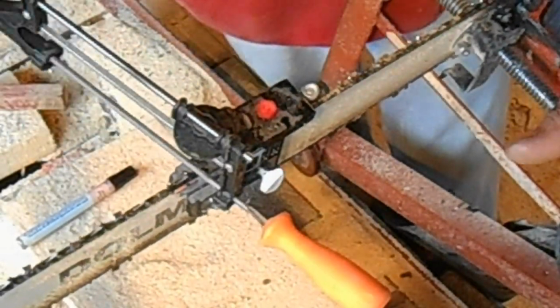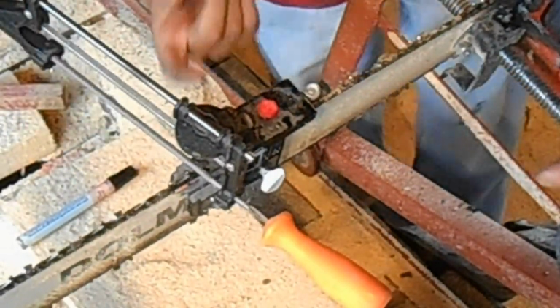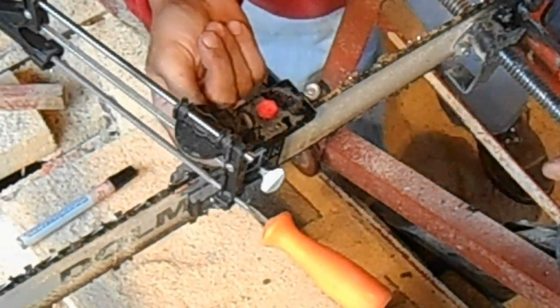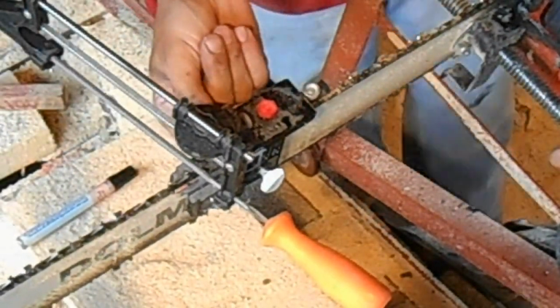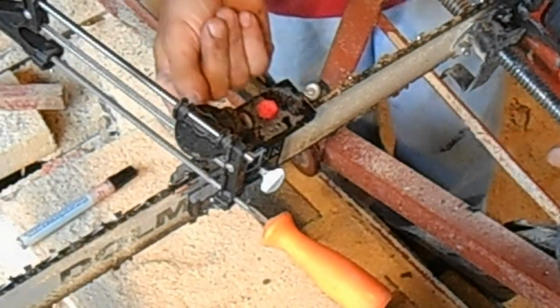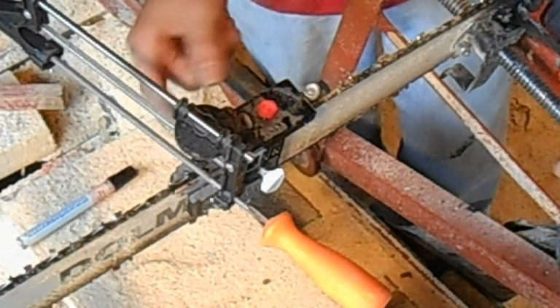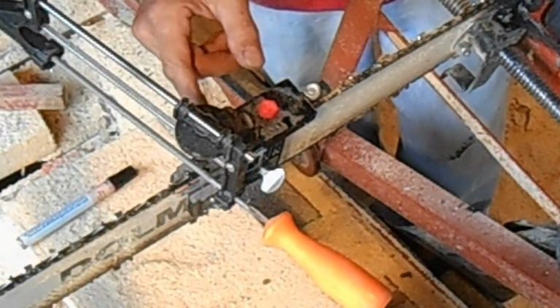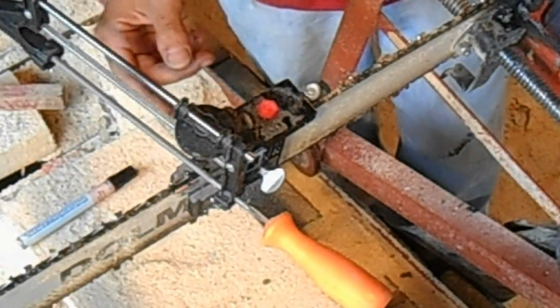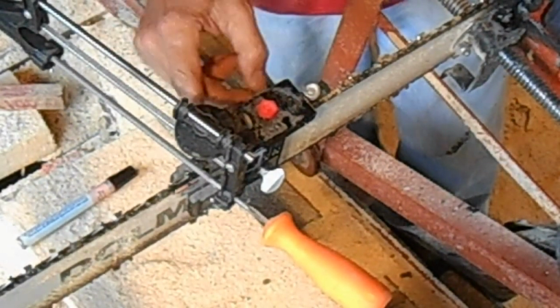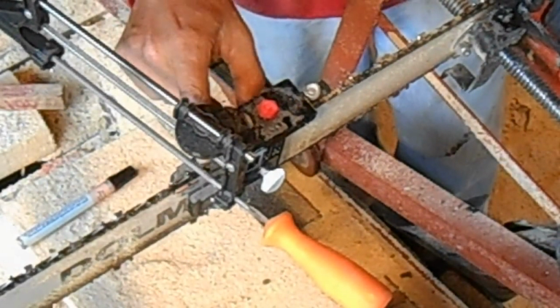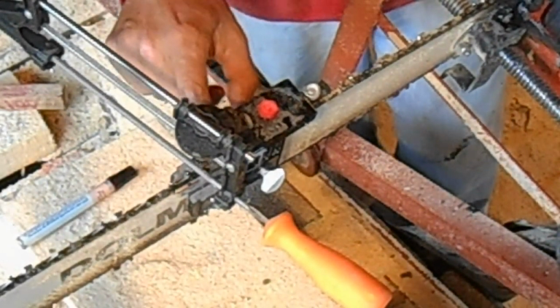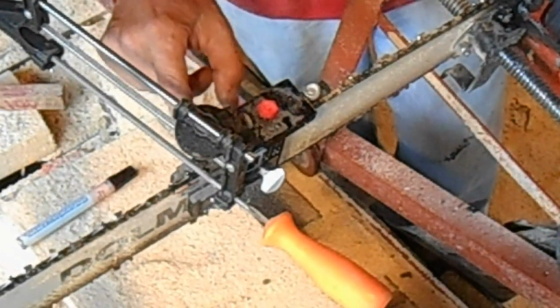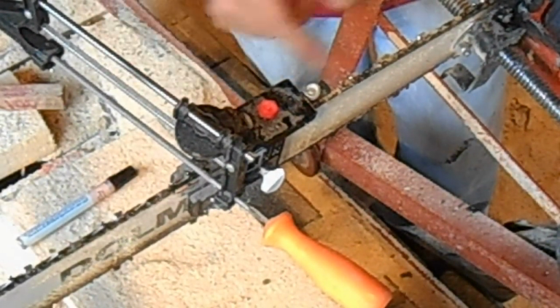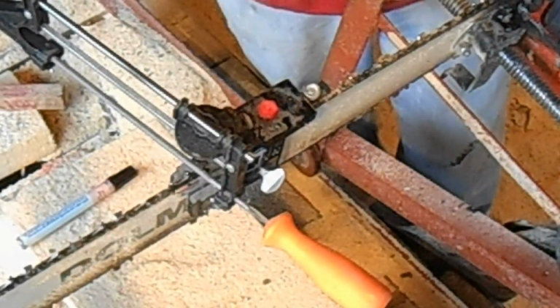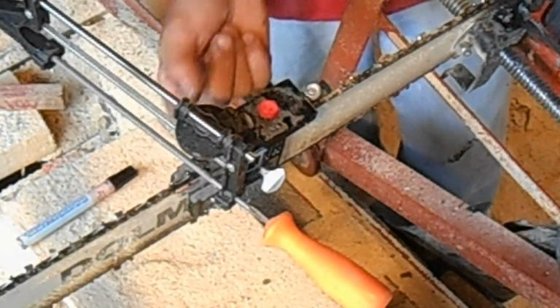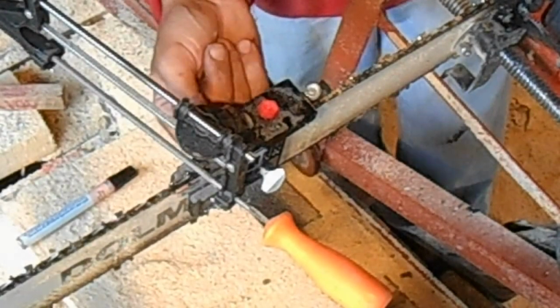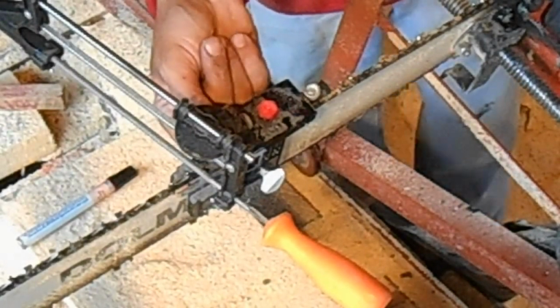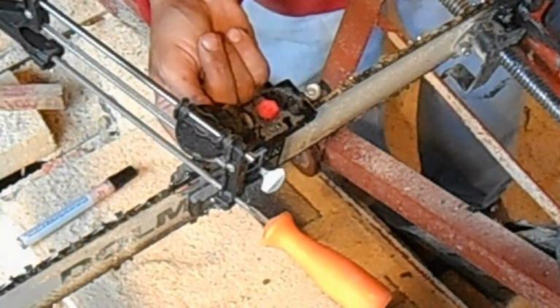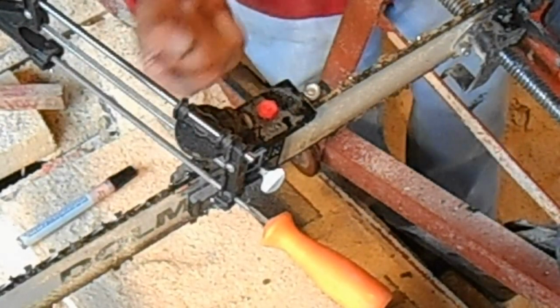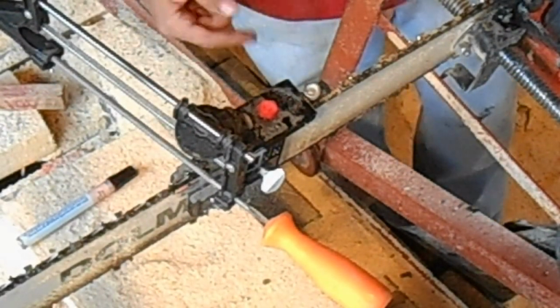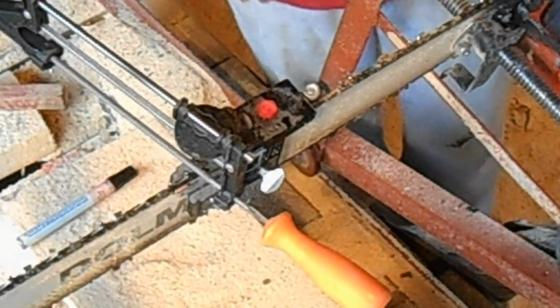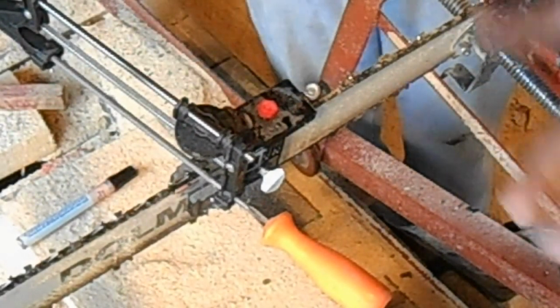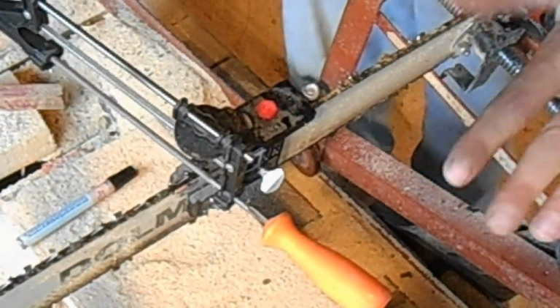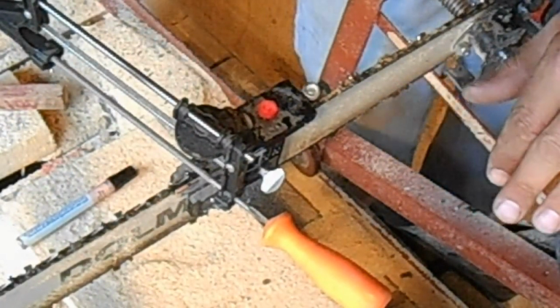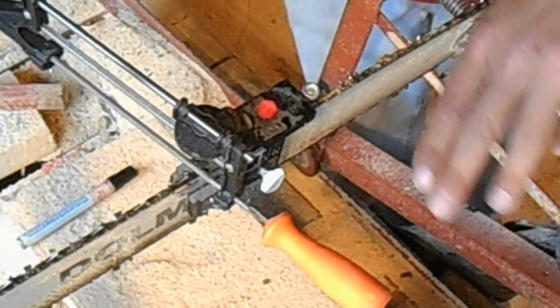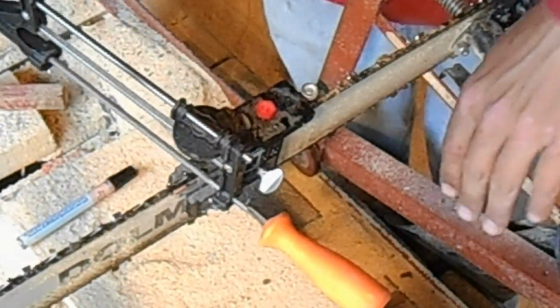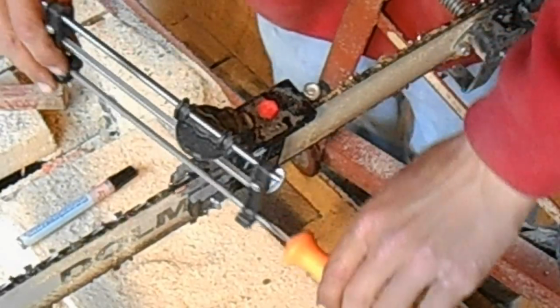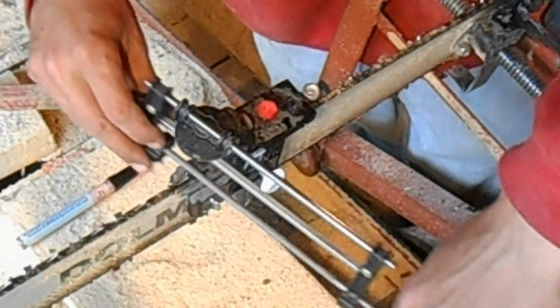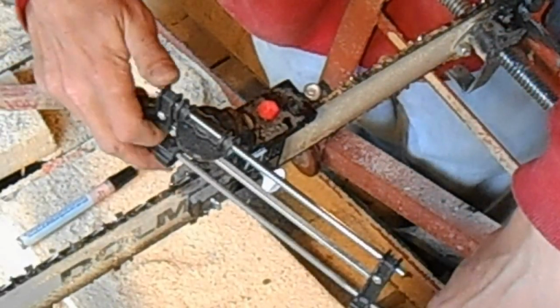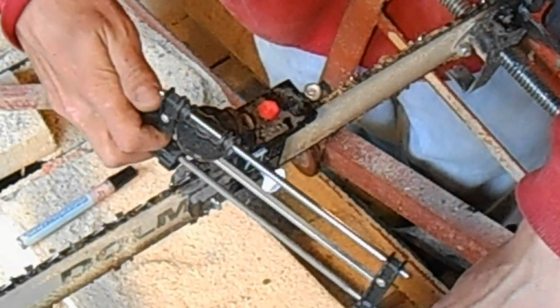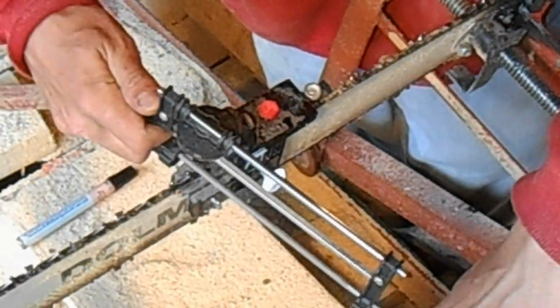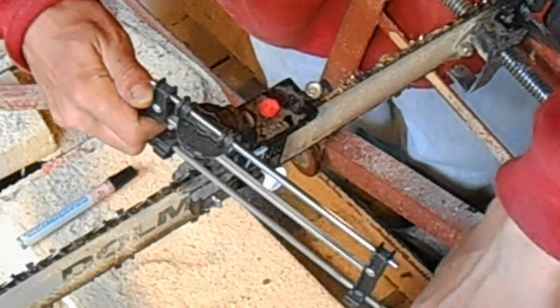It actually has an adjustment too, so that you don't sharpen any more than the next one — it has an adjustment where you can stop it. So I'm really liking this. It took me a few minutes to go over the instructions.